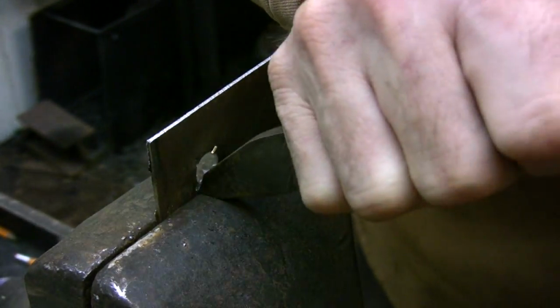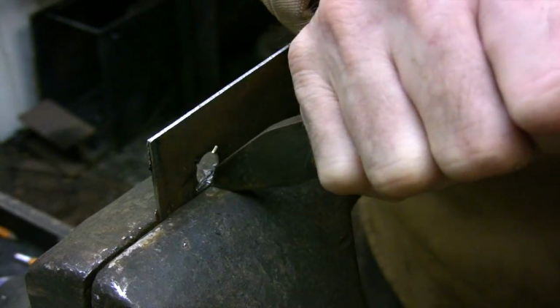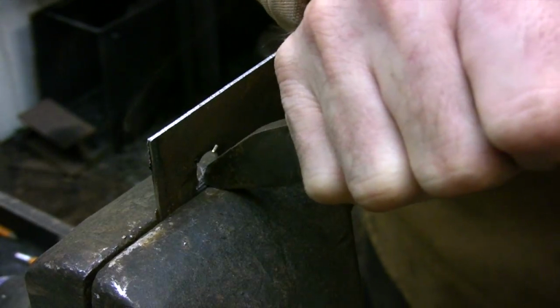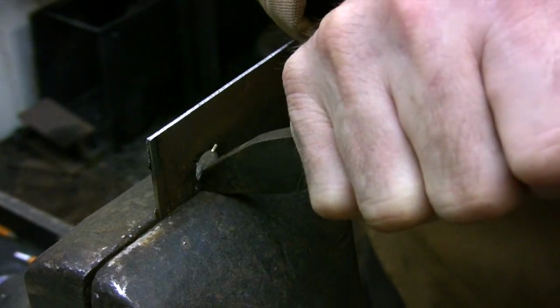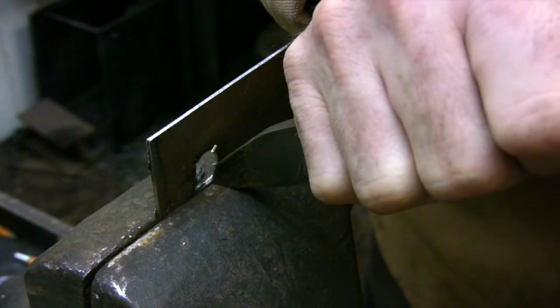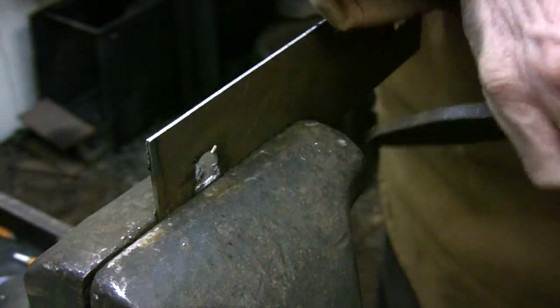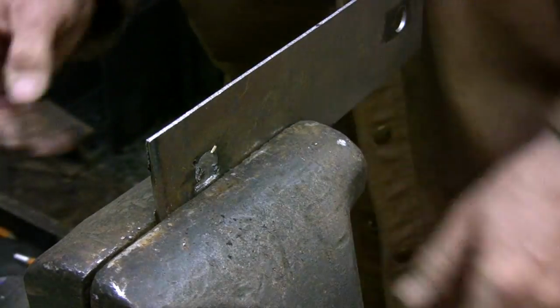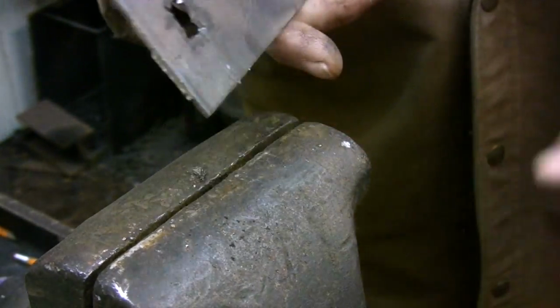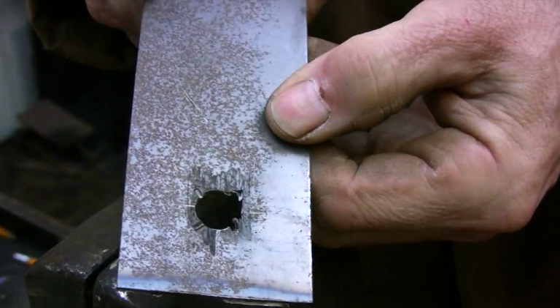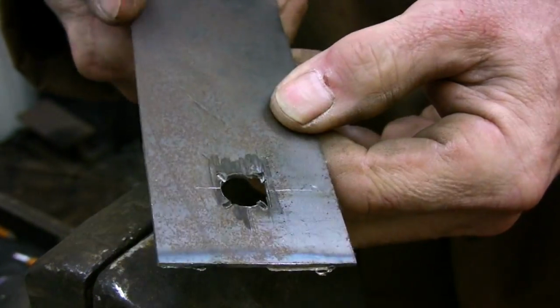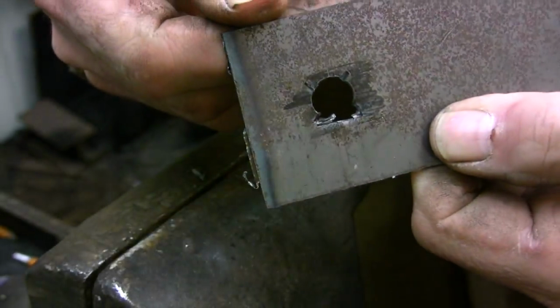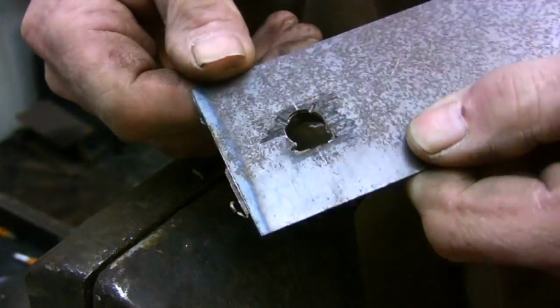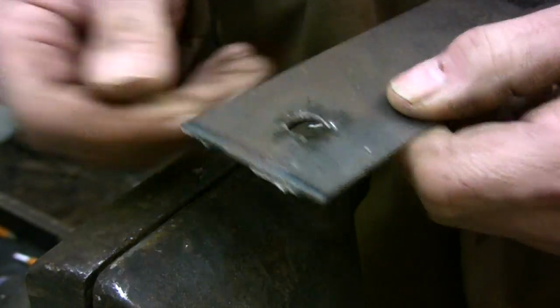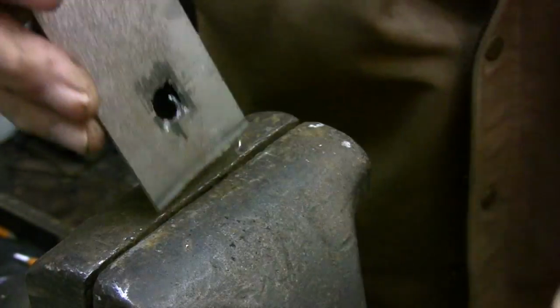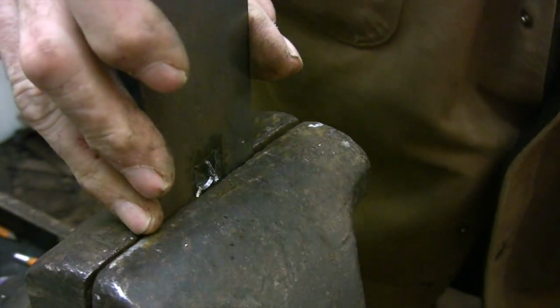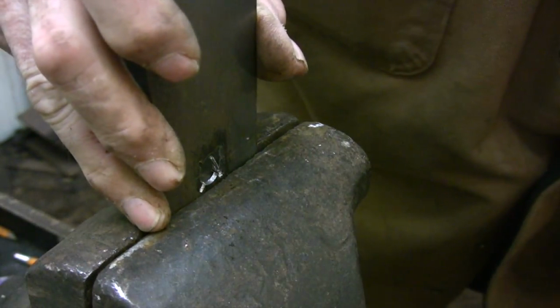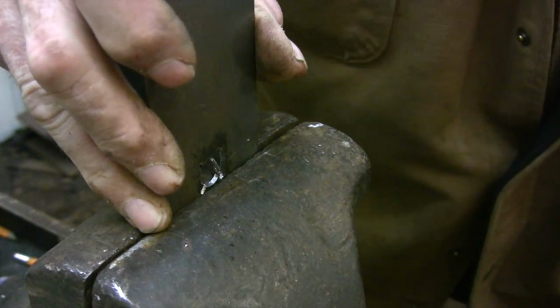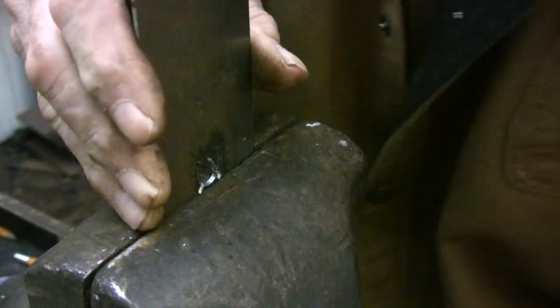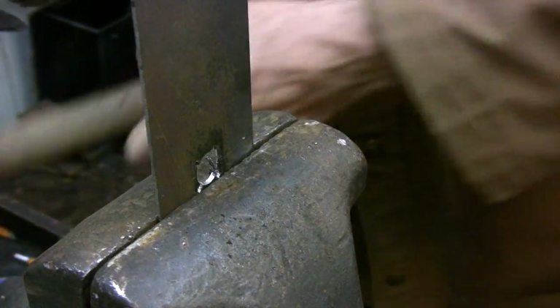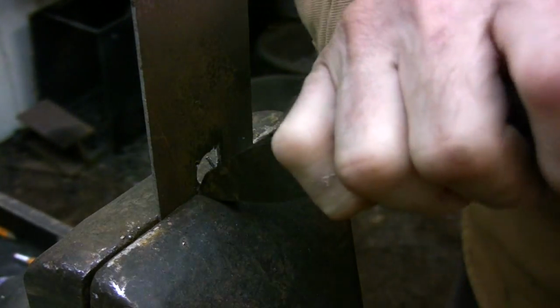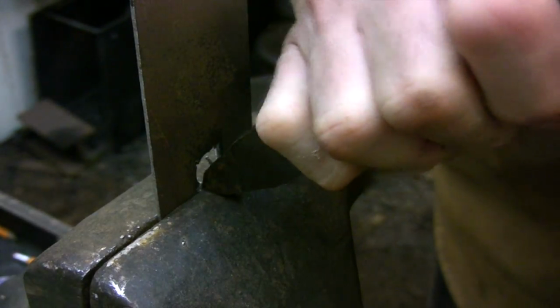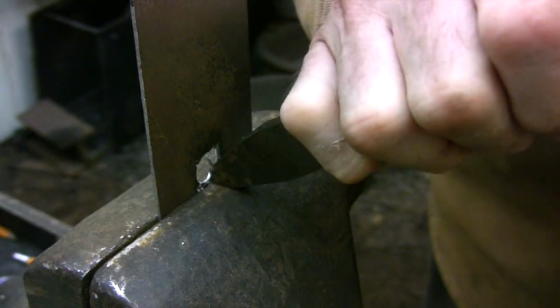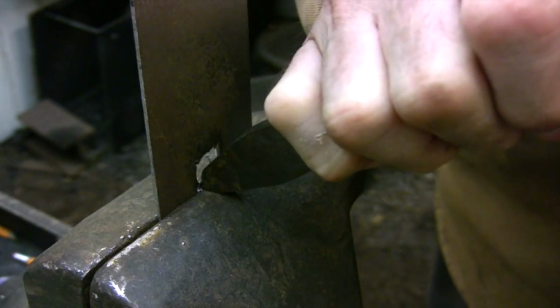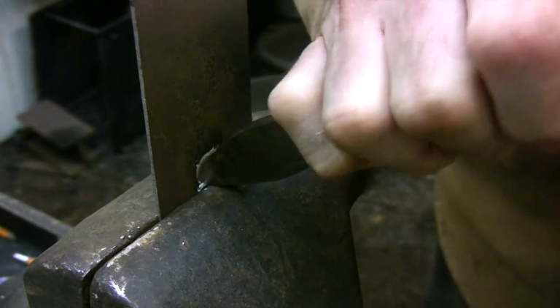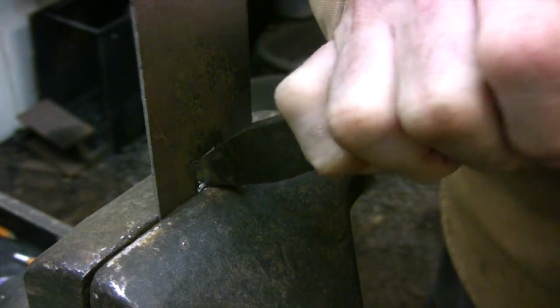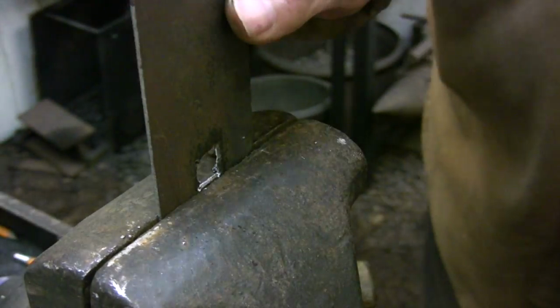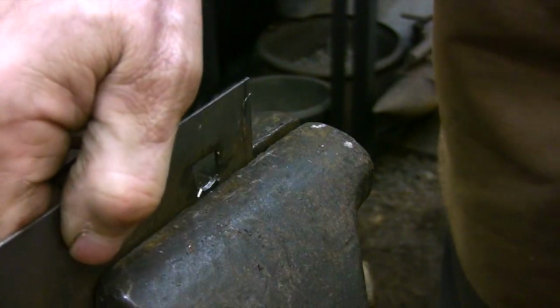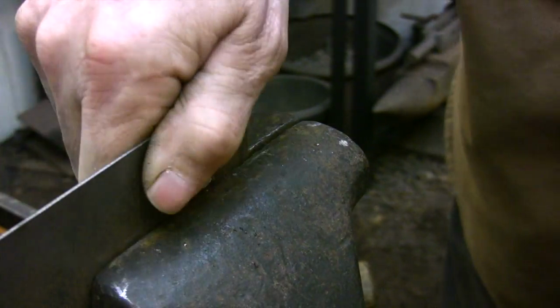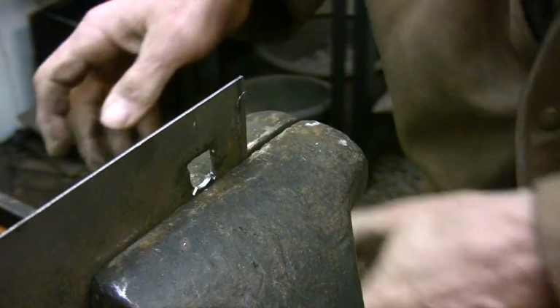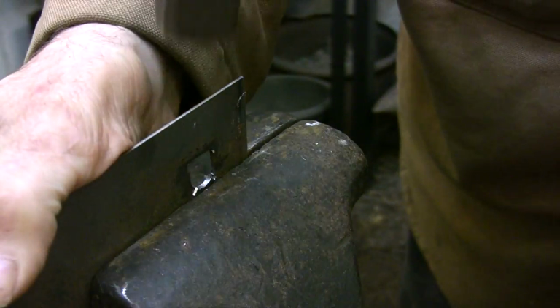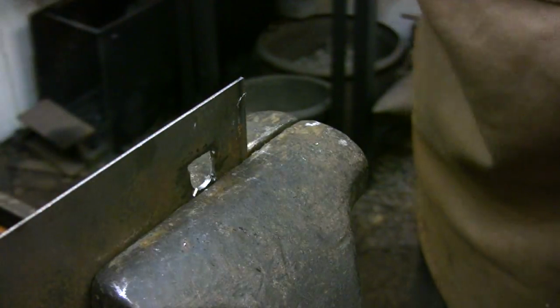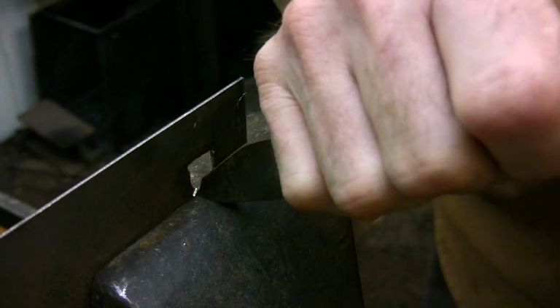Align the cut that you want to make with the vise jaws and use the vise jaws as a straight edge, then just chisel out the waste. Repeat this process for the other three sides and you should be left with a fairly clean hole.